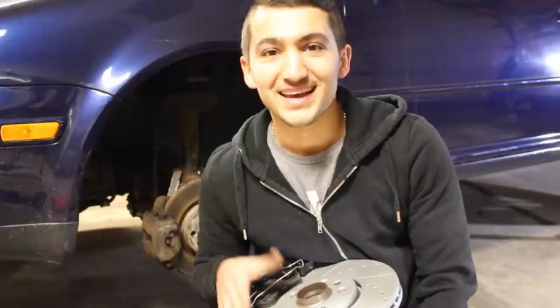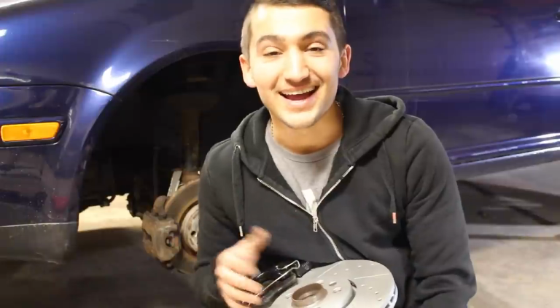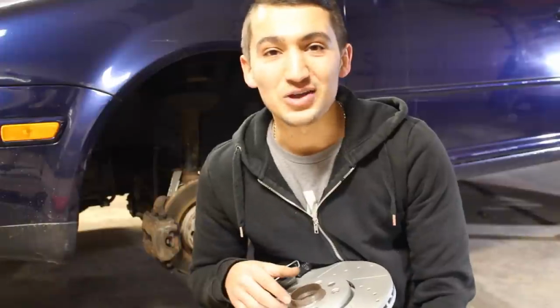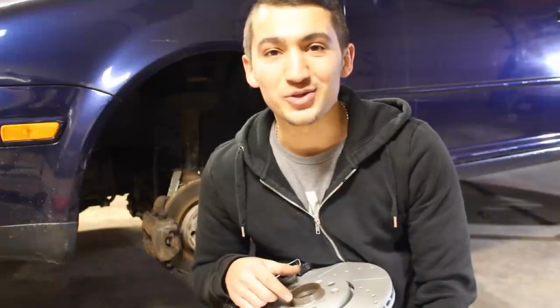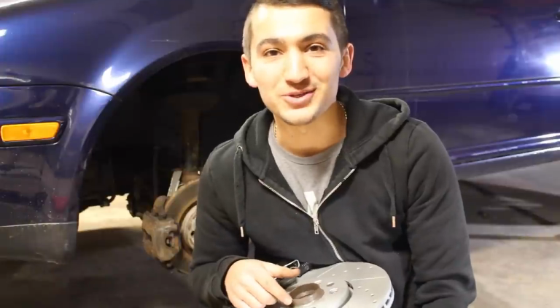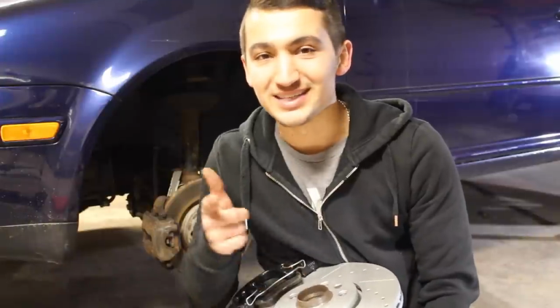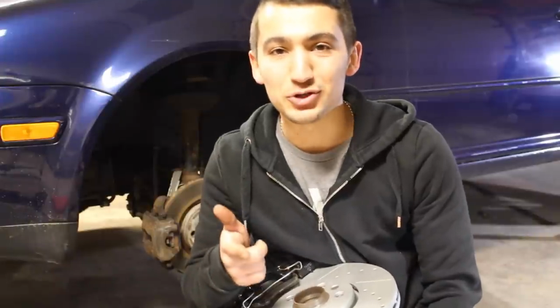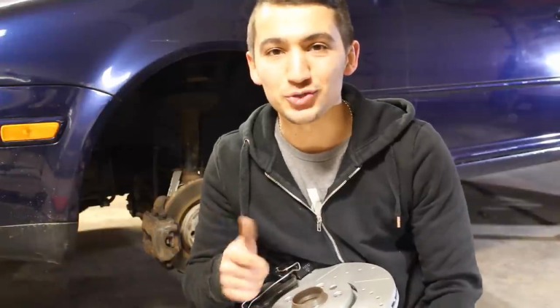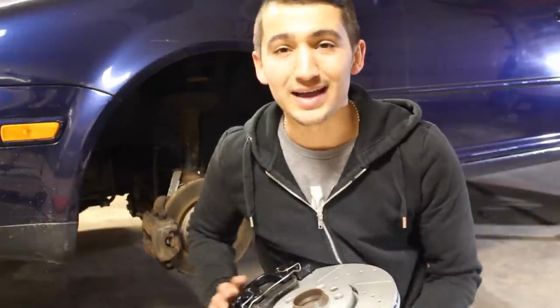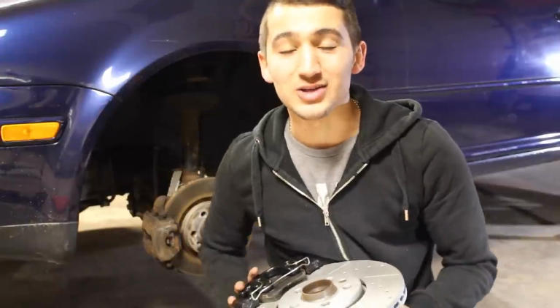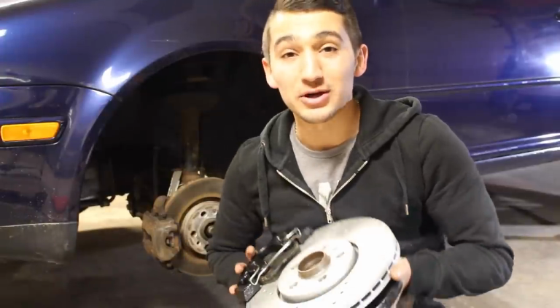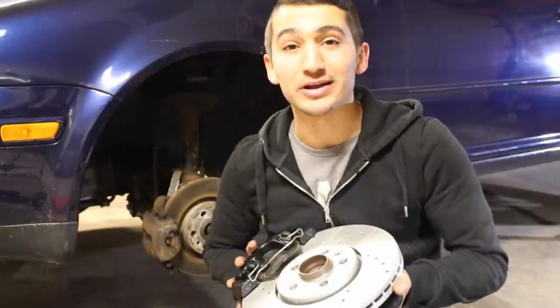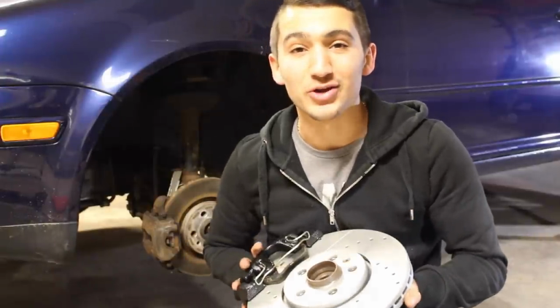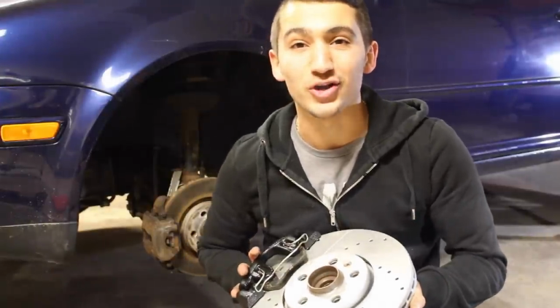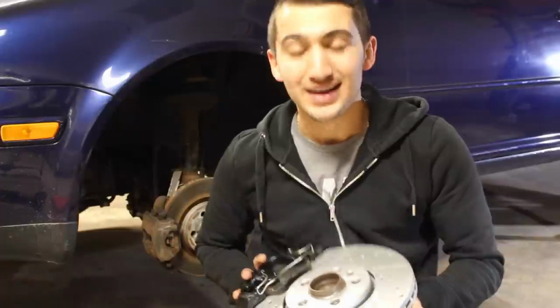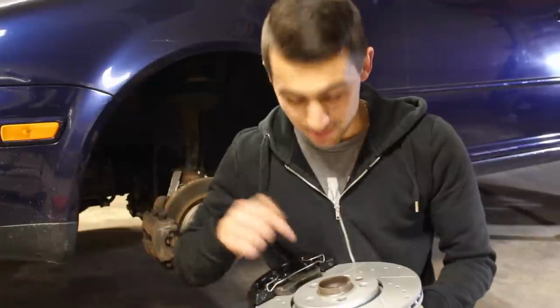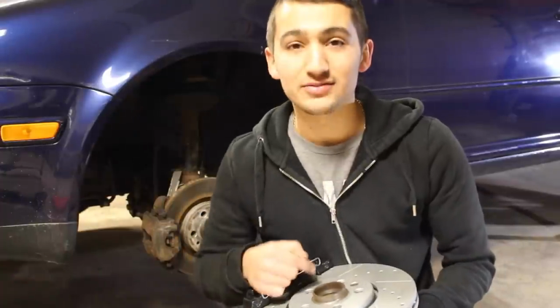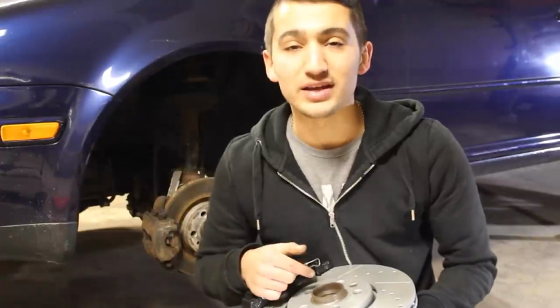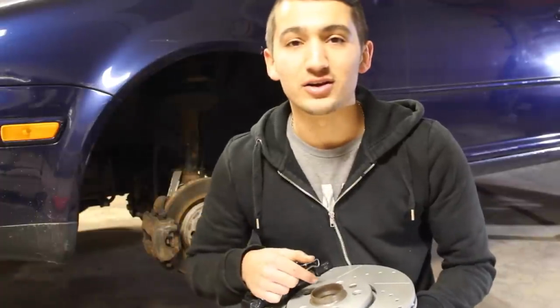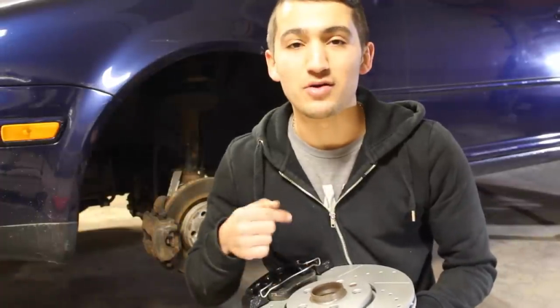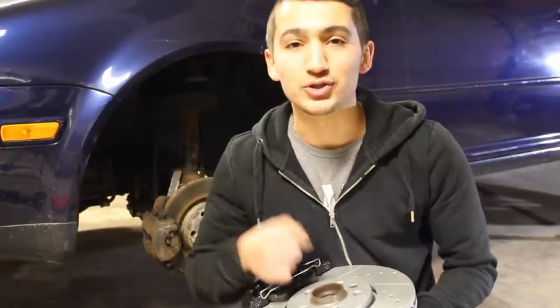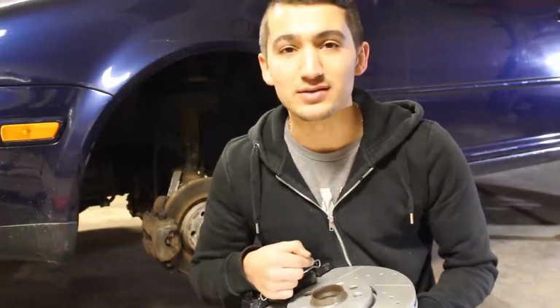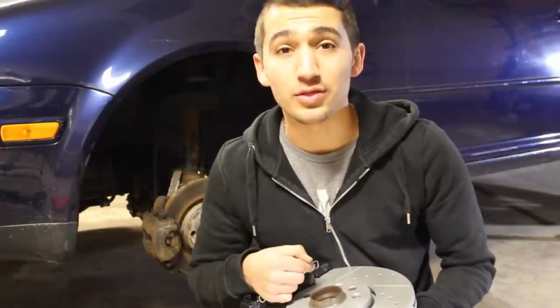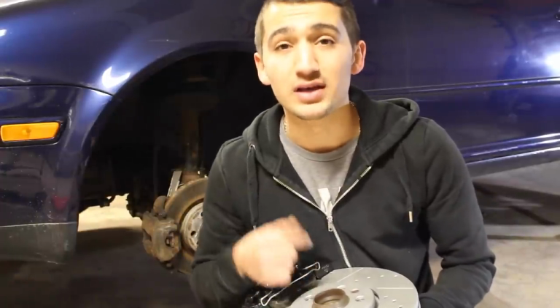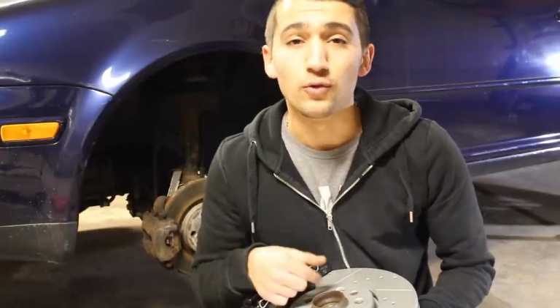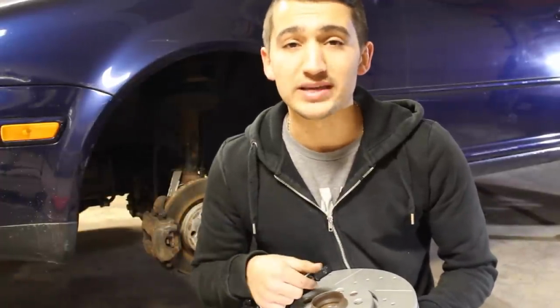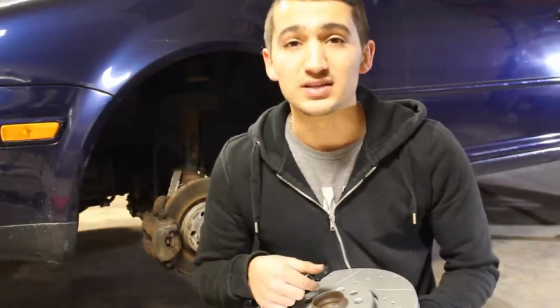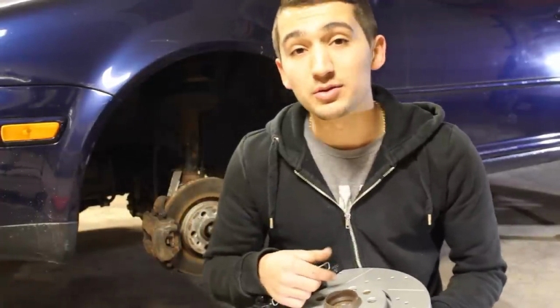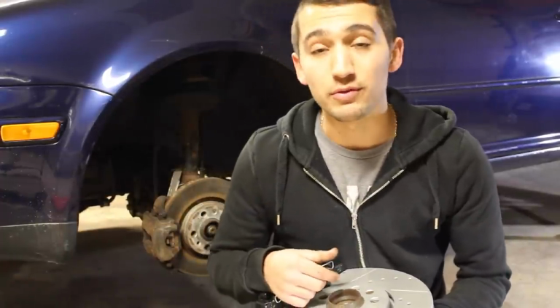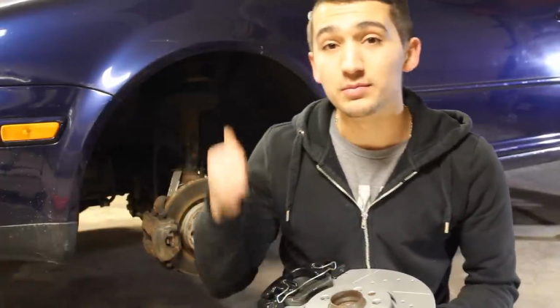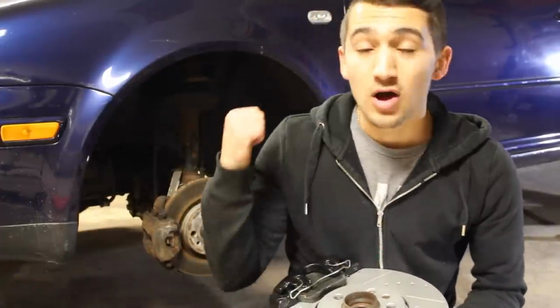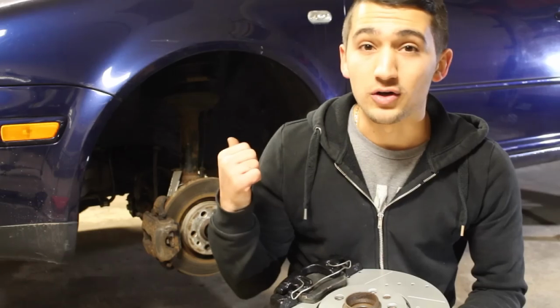Hey guys, welcome to another episode. Today I'm going to show you how to install bigger brakes on your car. The brakes I've got right here came off of a 2003 Volkswagen GTI and I'm going to be throwing them on the Golf.